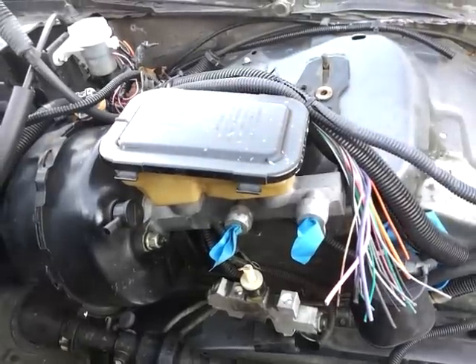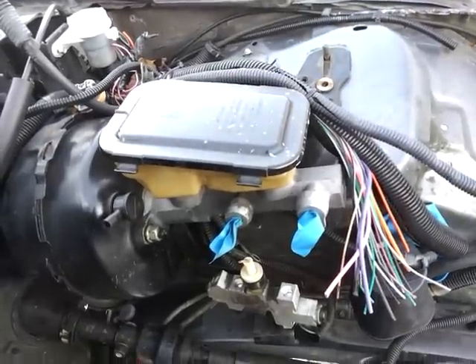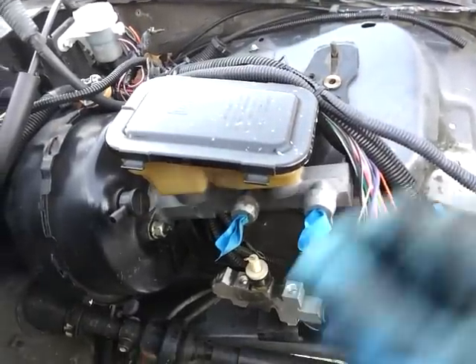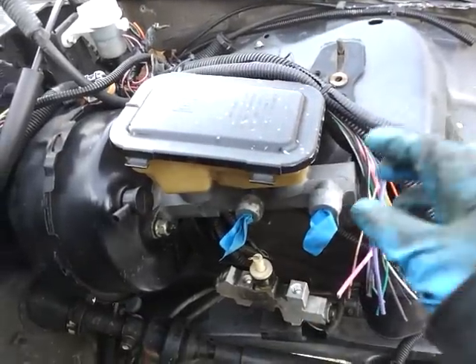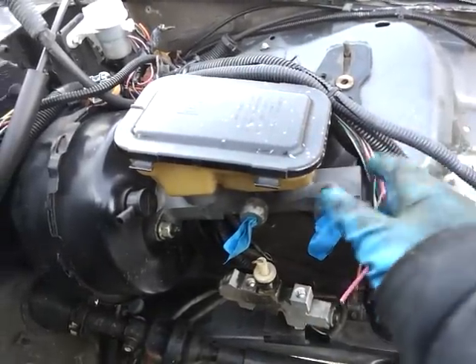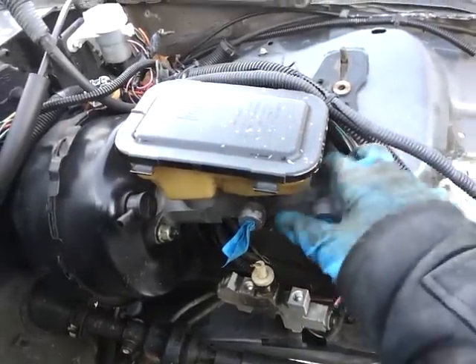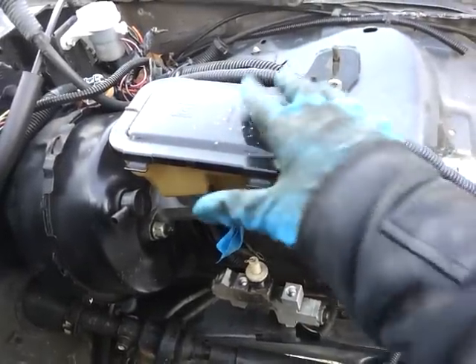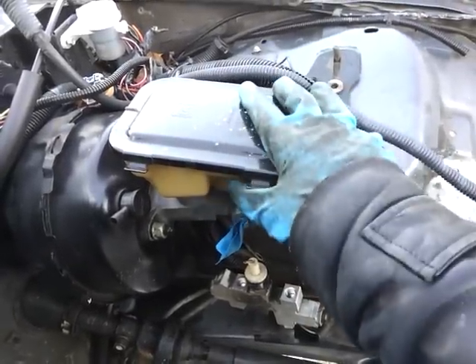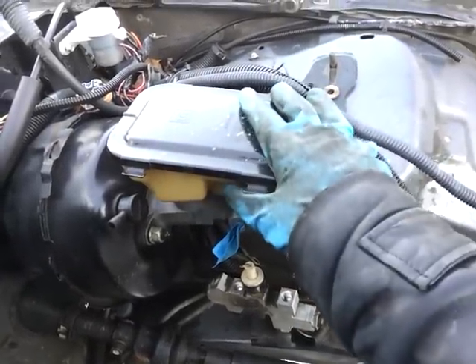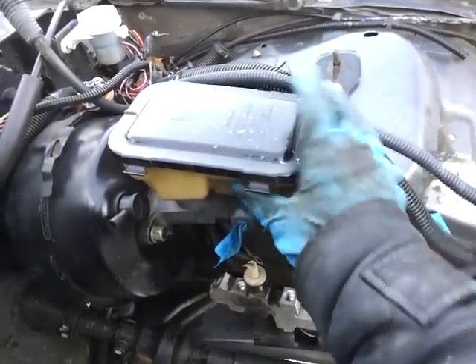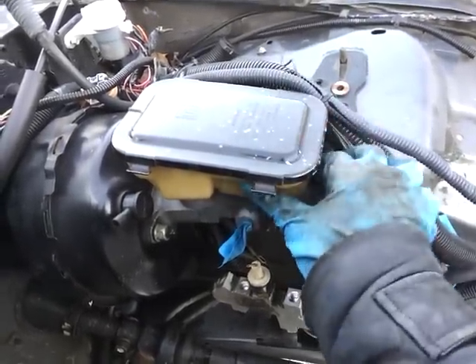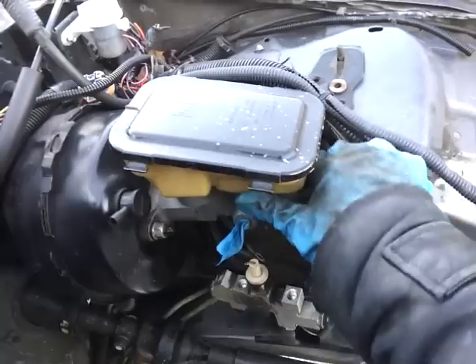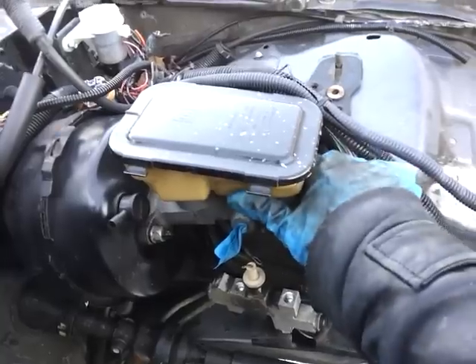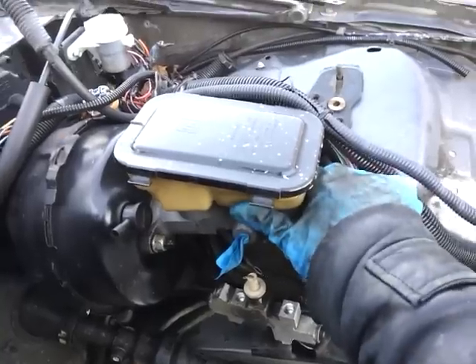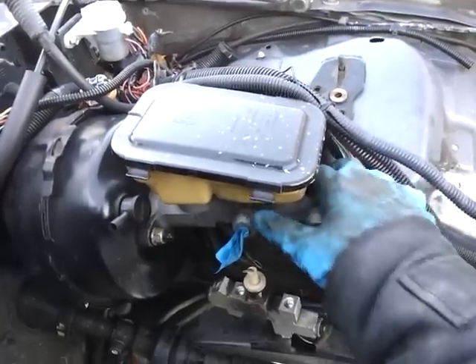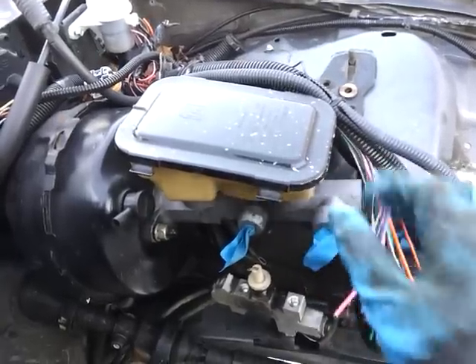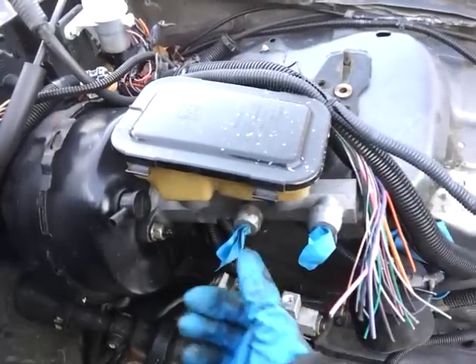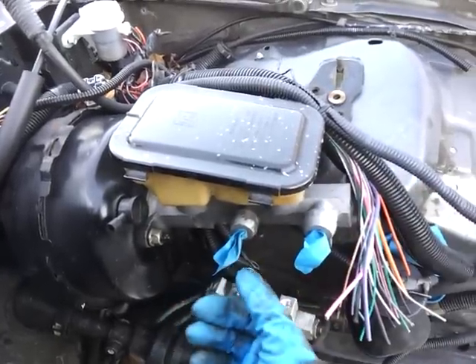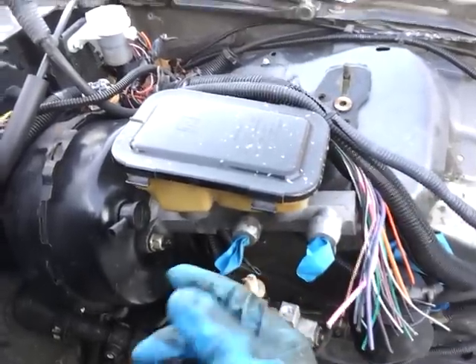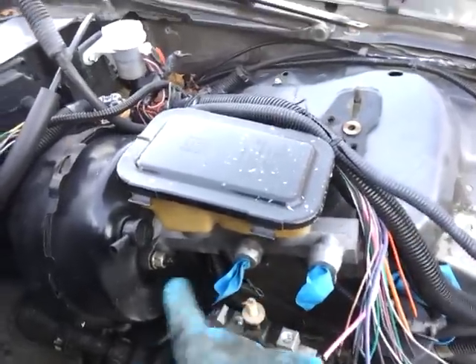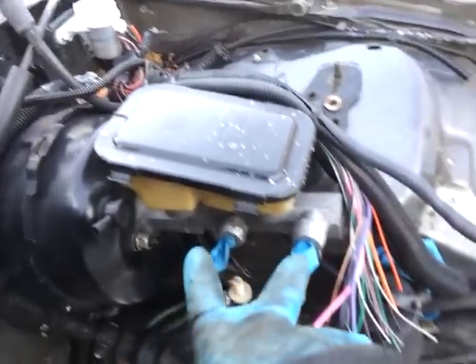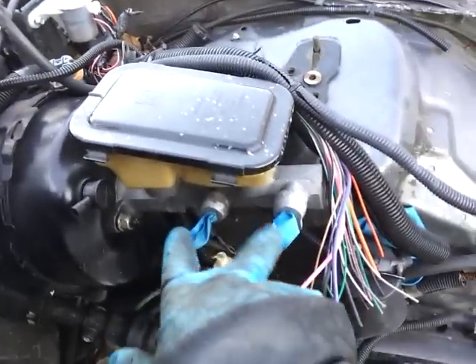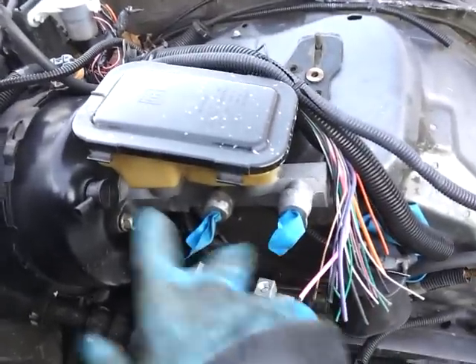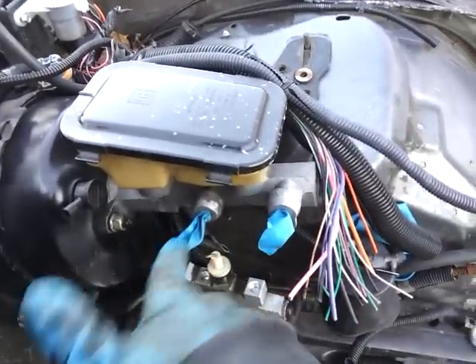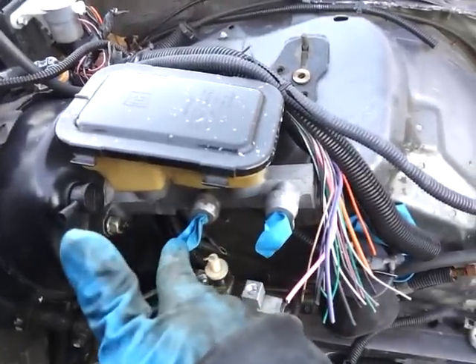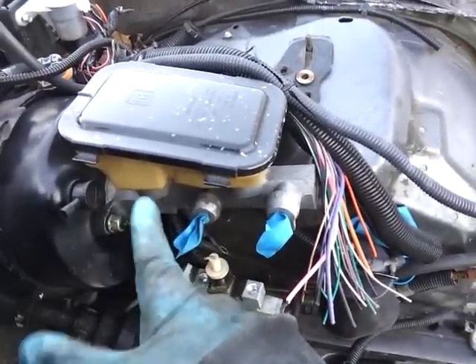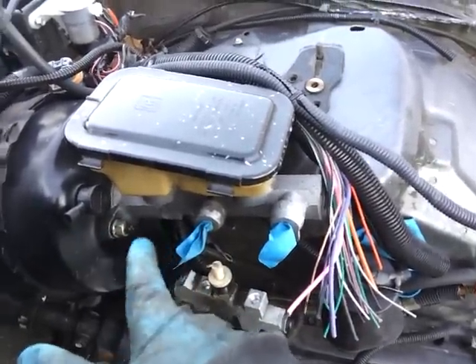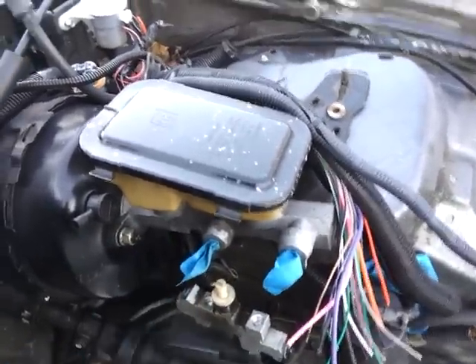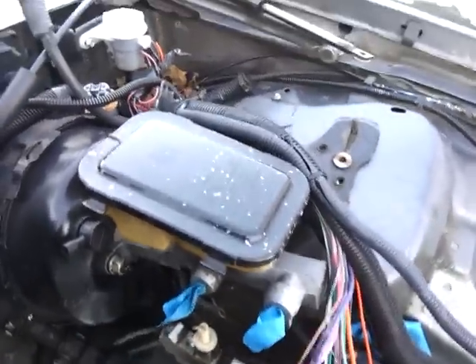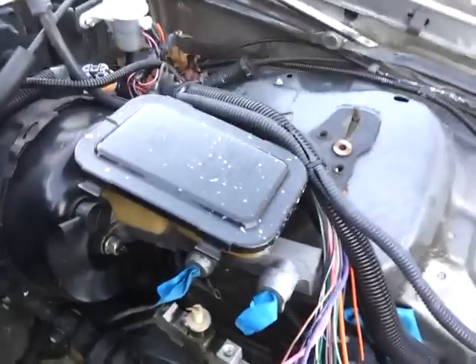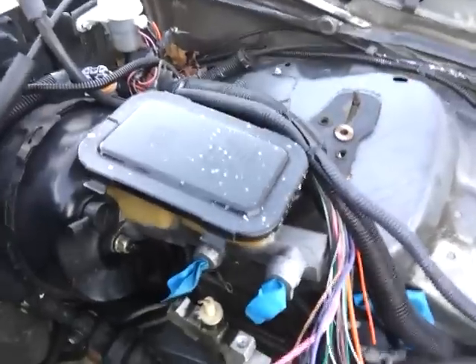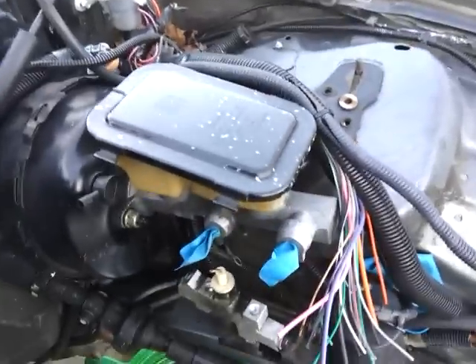Hi guys, in this video I will talk about how to replace your master cylinder. This car is an ND1 GTA, by the way, in case you're wondering.